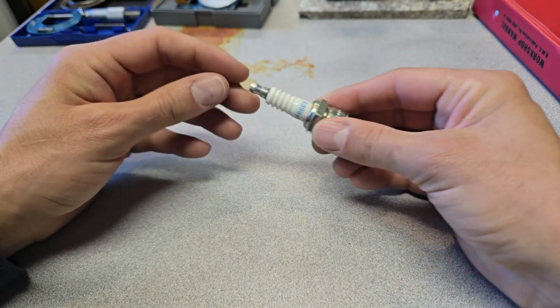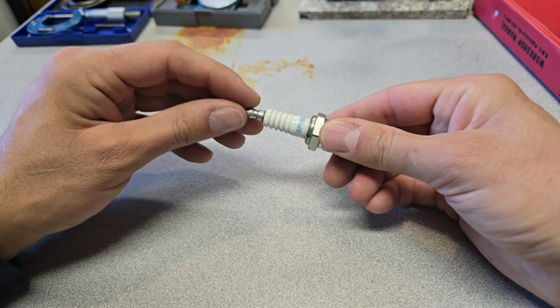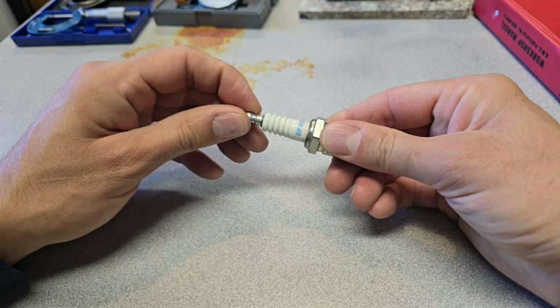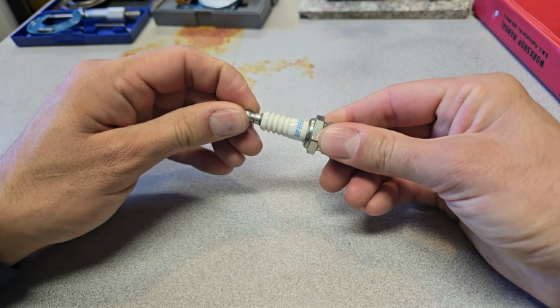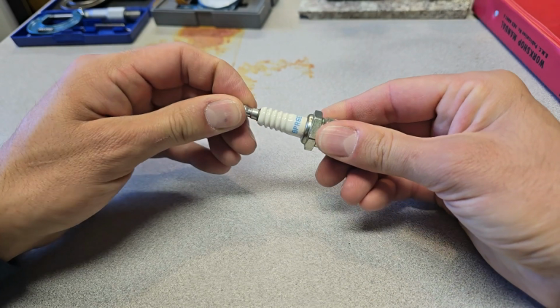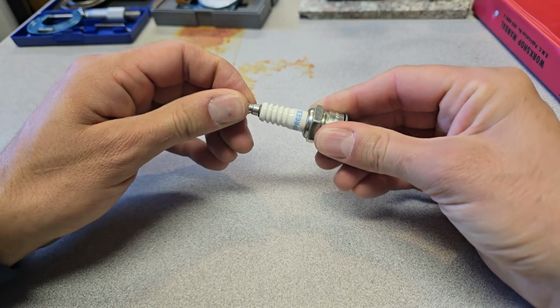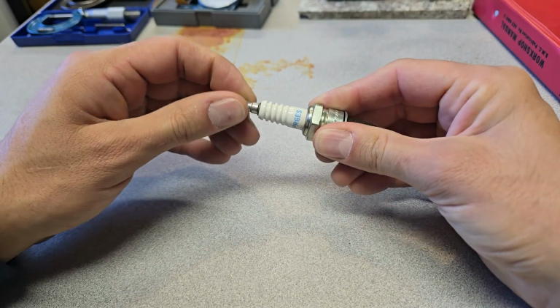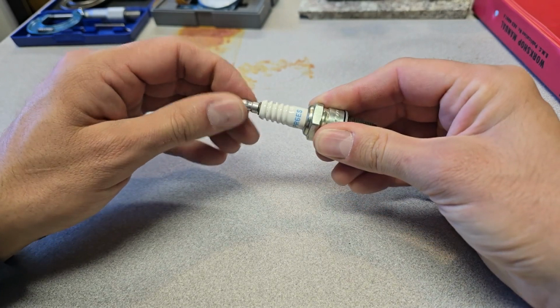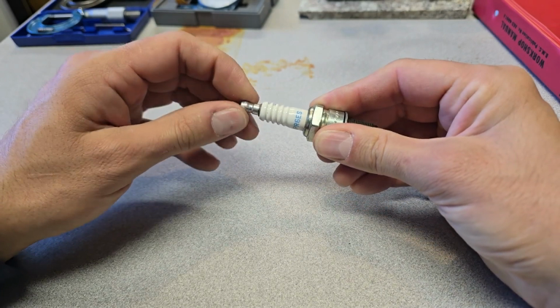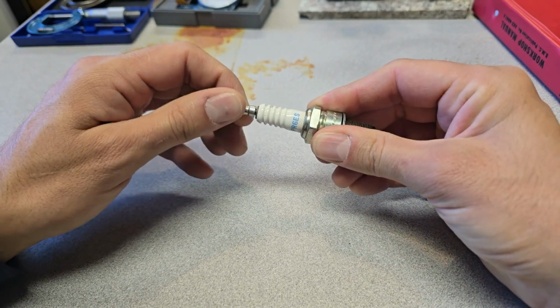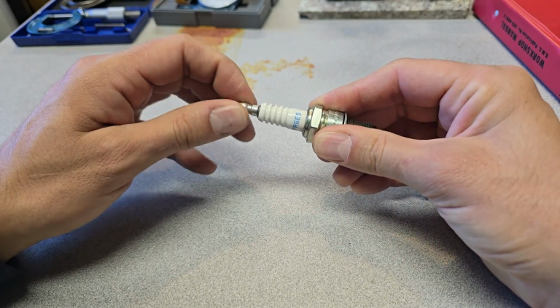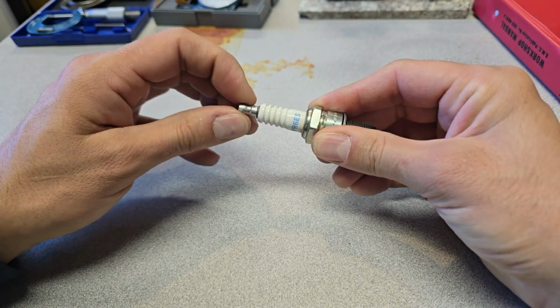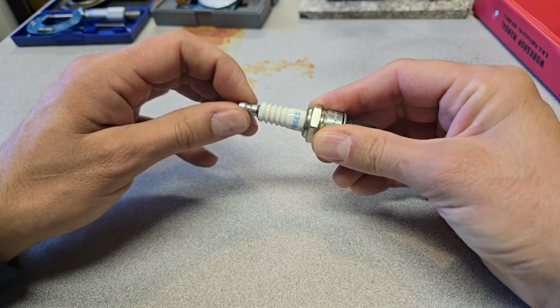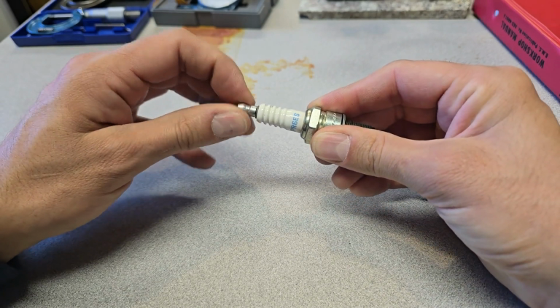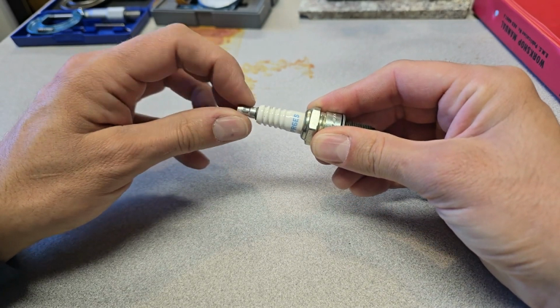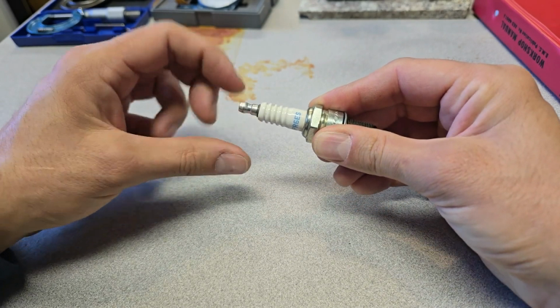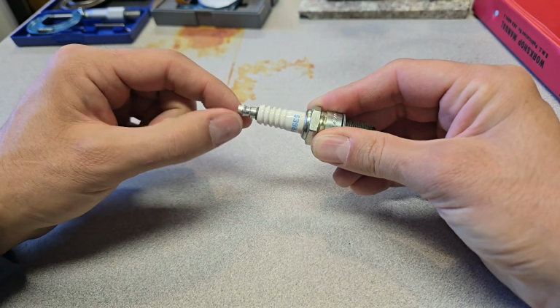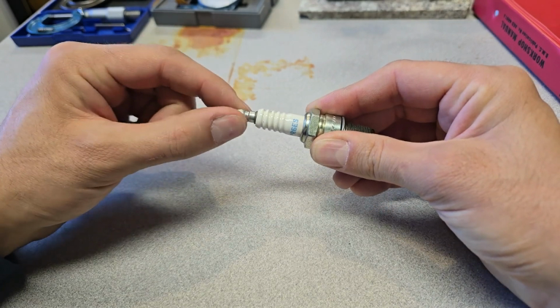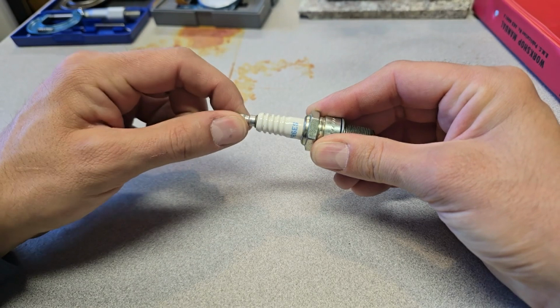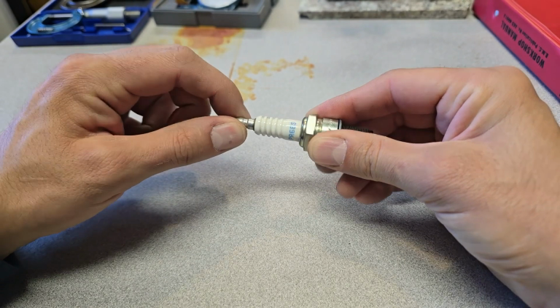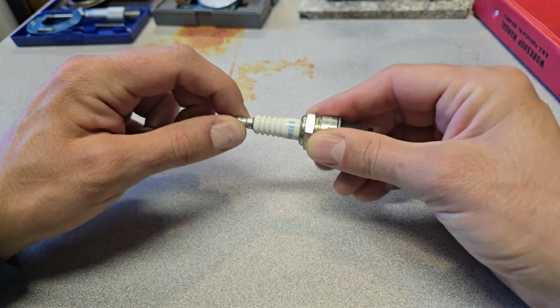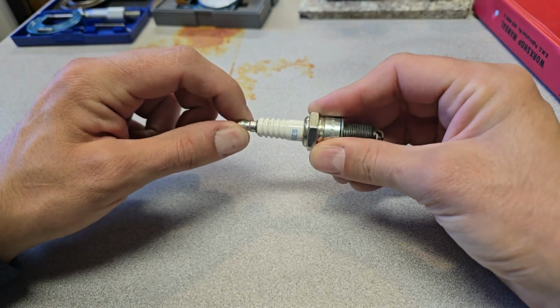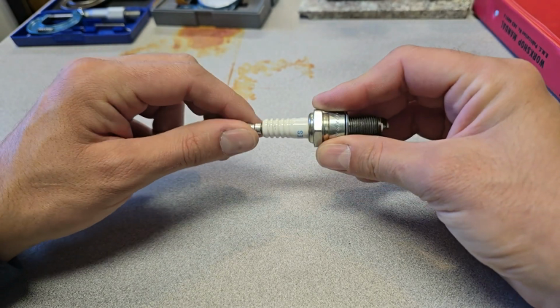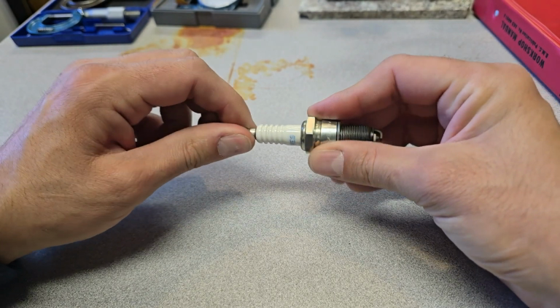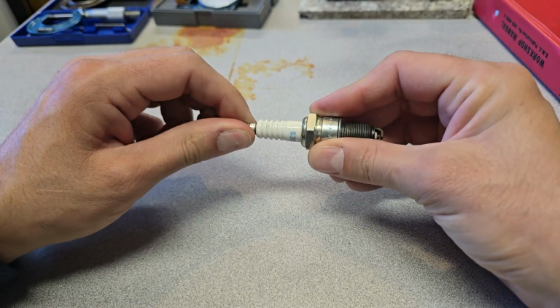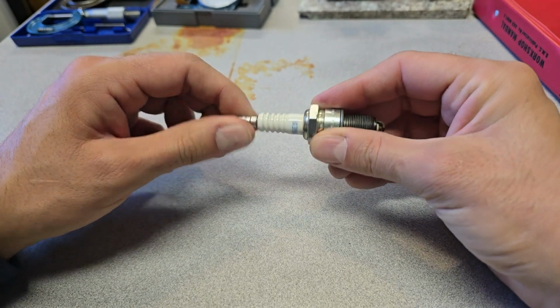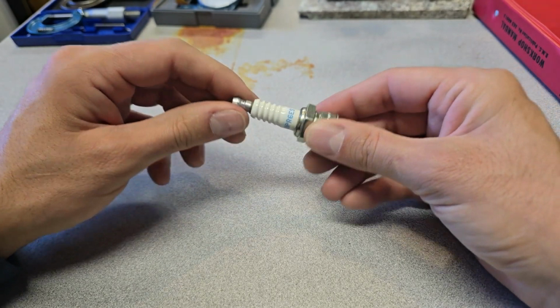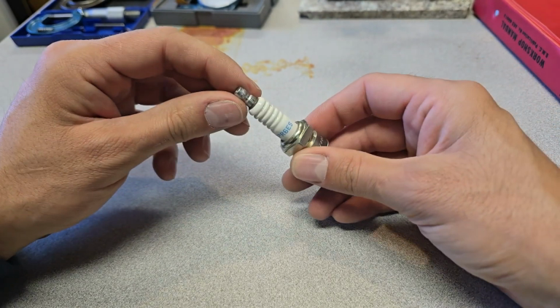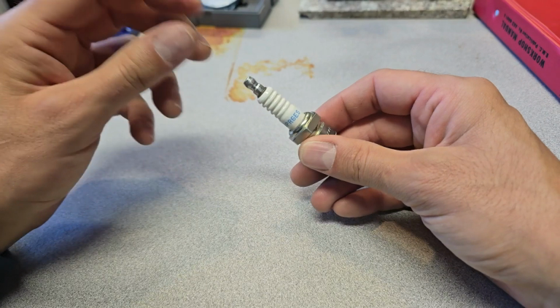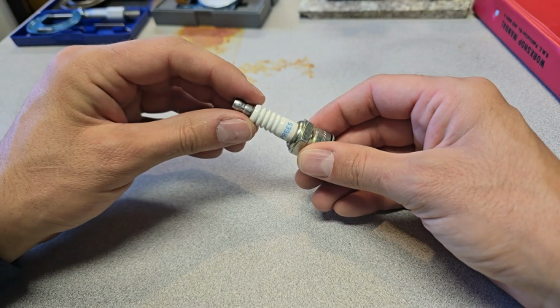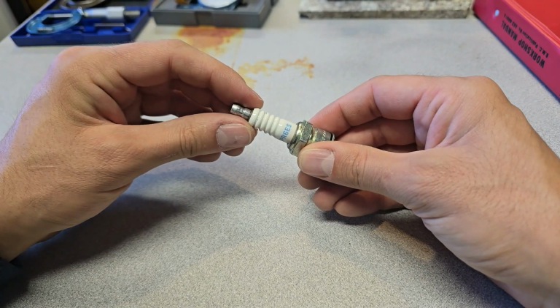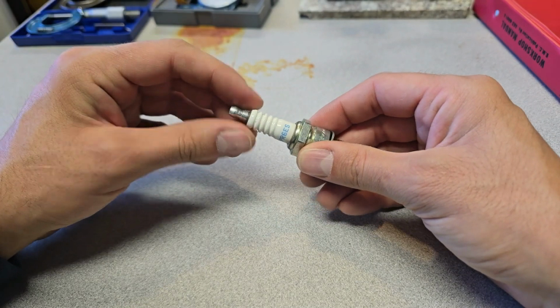On a side note, these little terminal caps are always somewhat loose, so give them a little pinch with a pair of pliers to make sure they're tight before you fit the plug boots on.